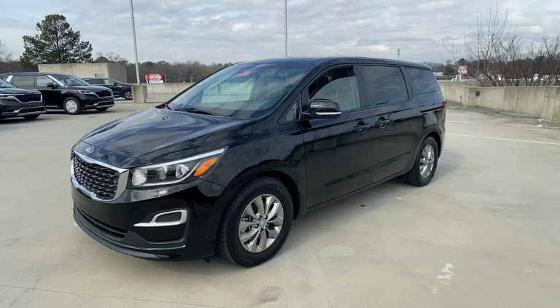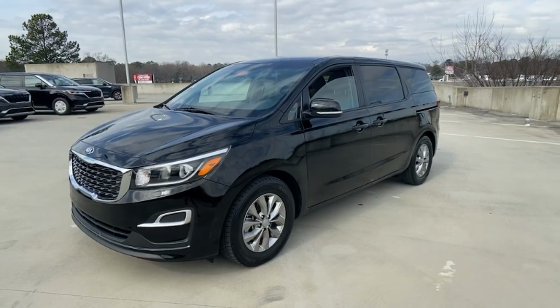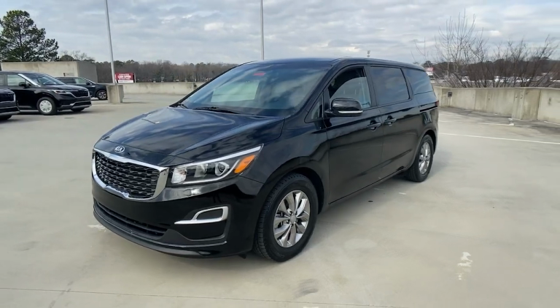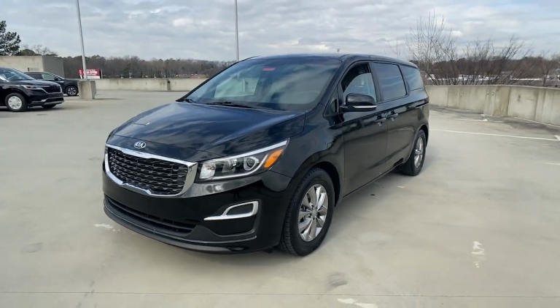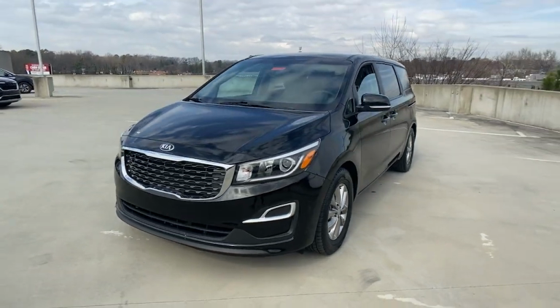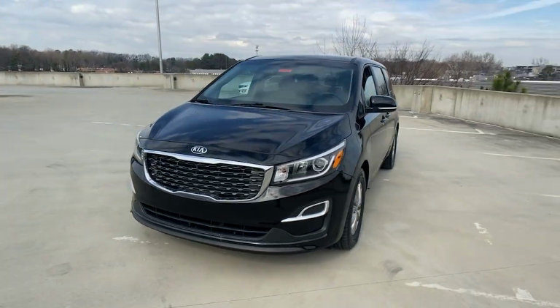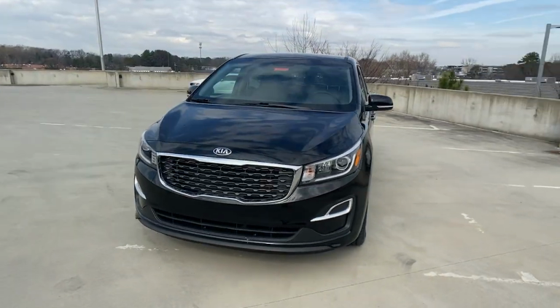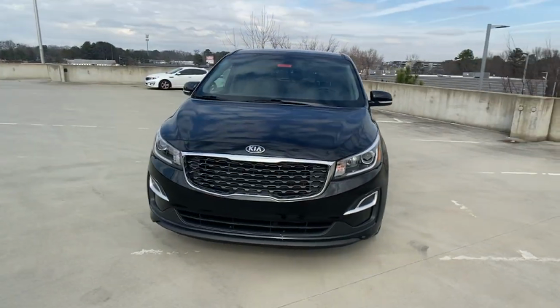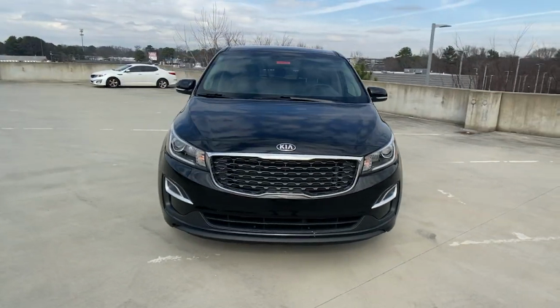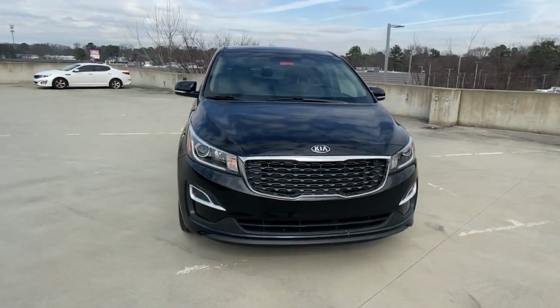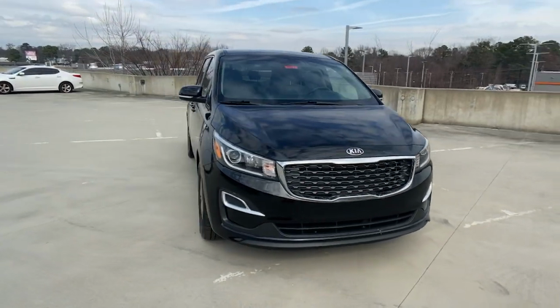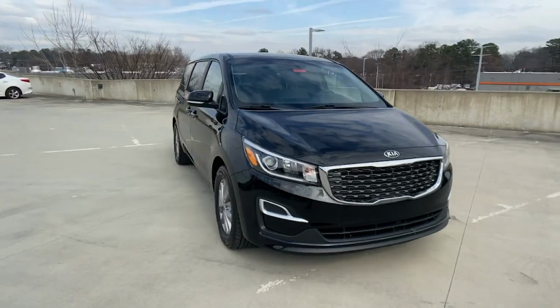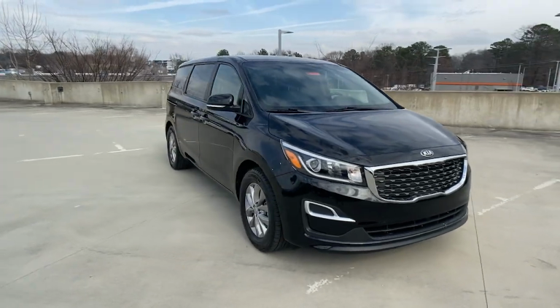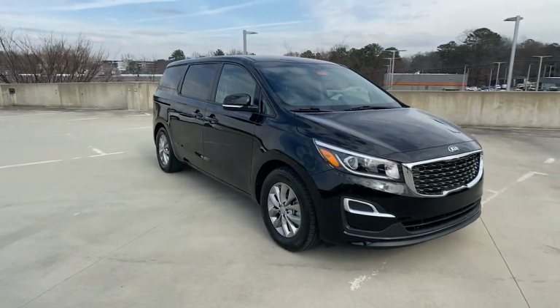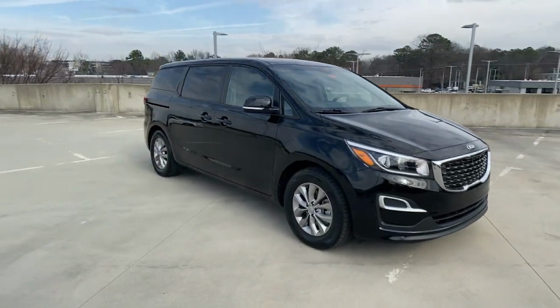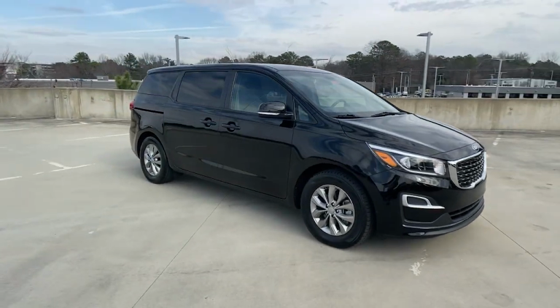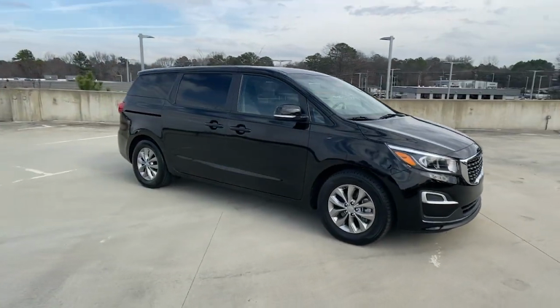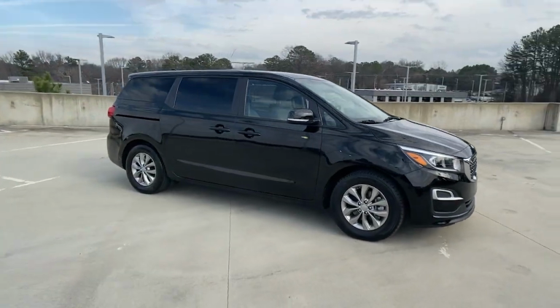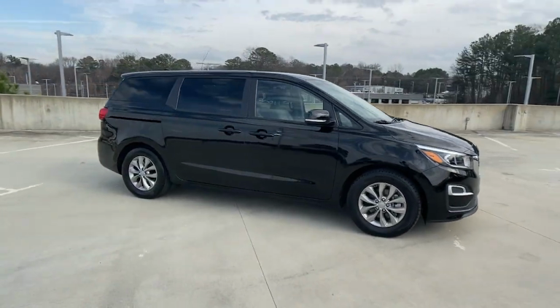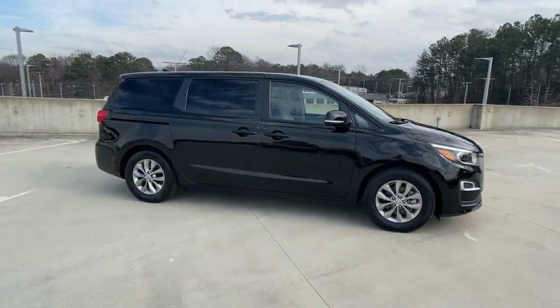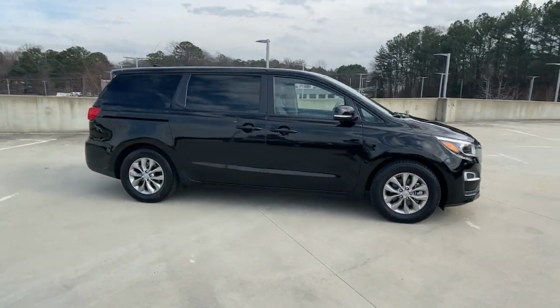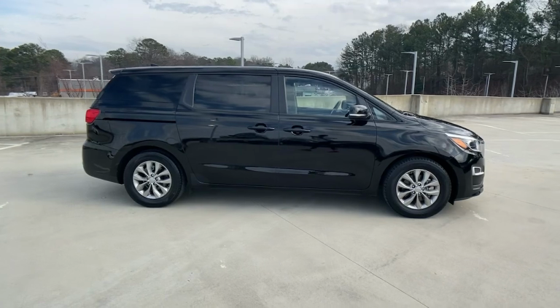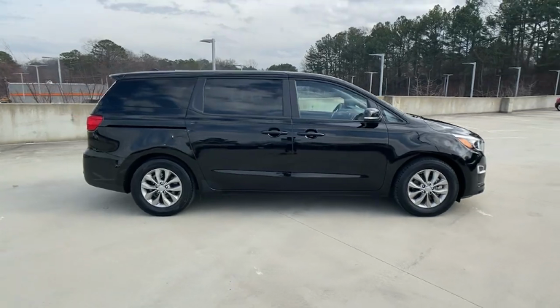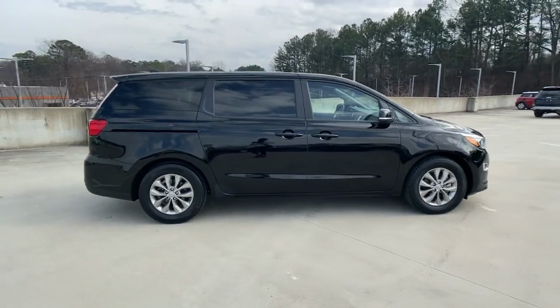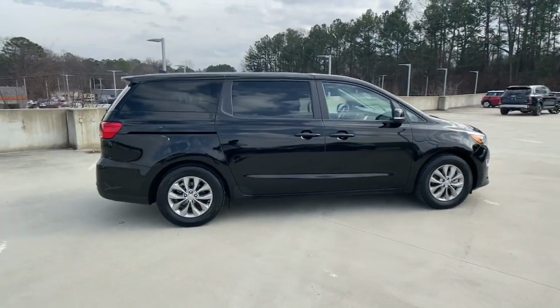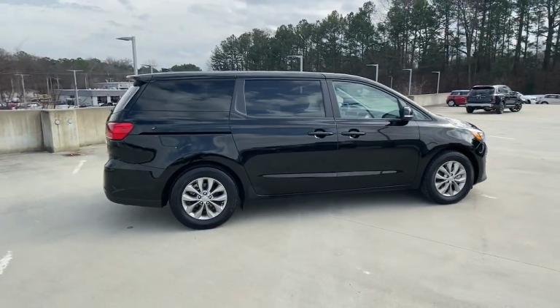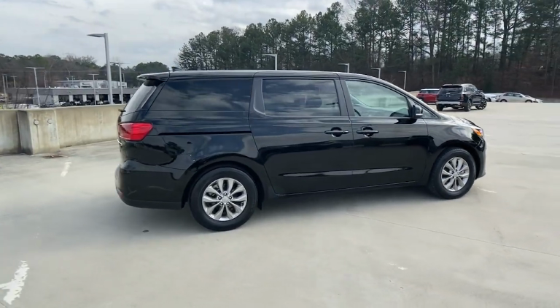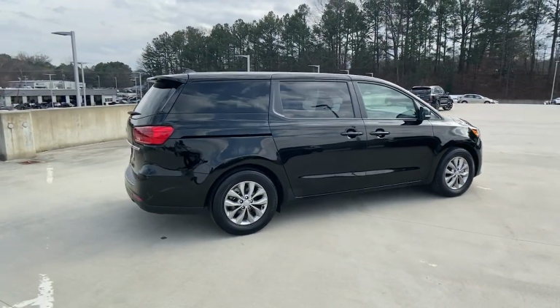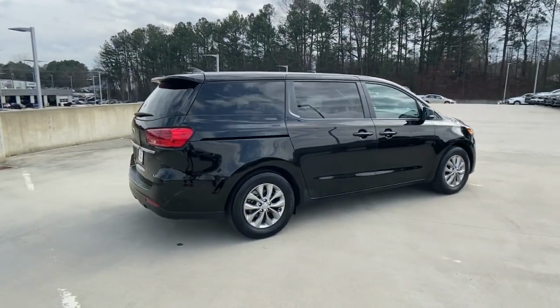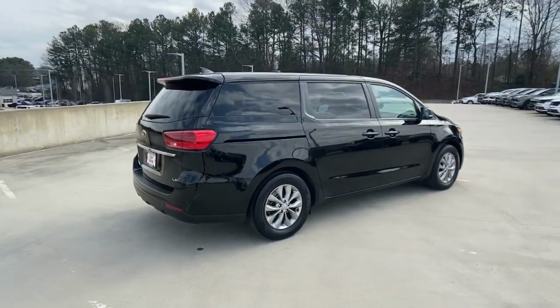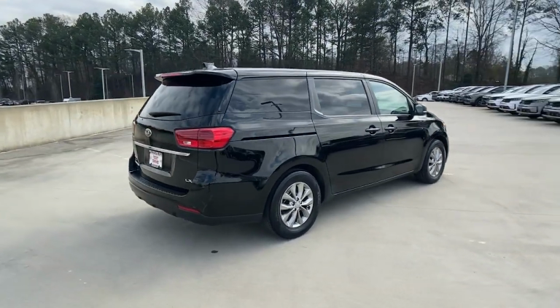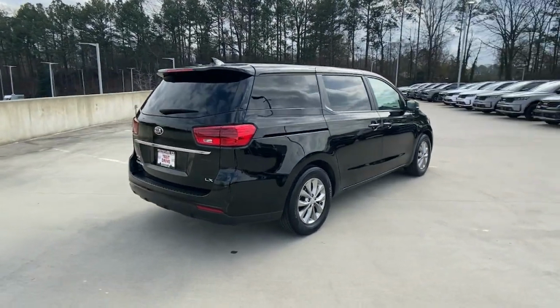This could be the car for you. The 2021 Kia Sedona. With less than 35,000 miles on it, take a closer look at this stylish Sedona, the family-focused vehicle that prioritizes safety and comfort.